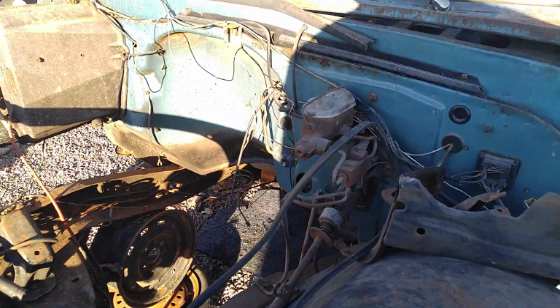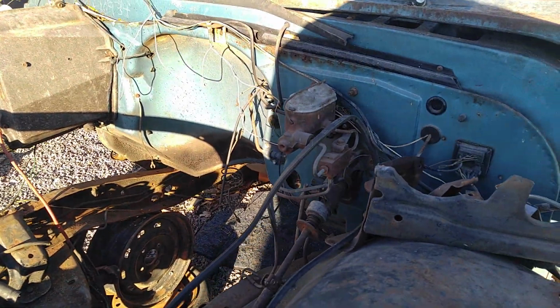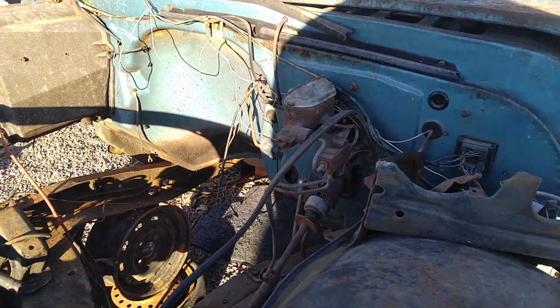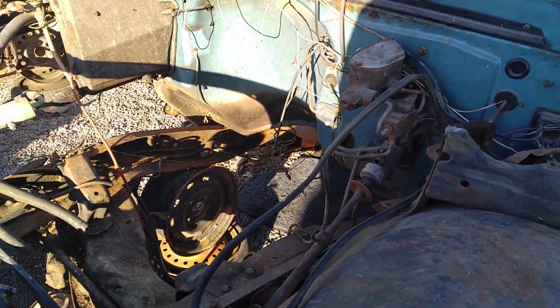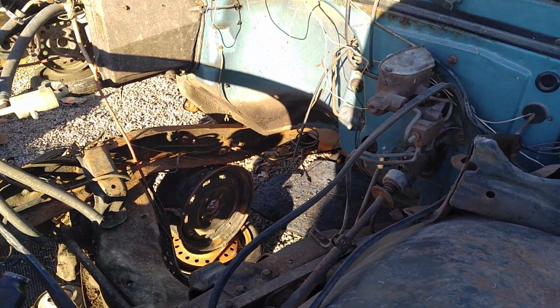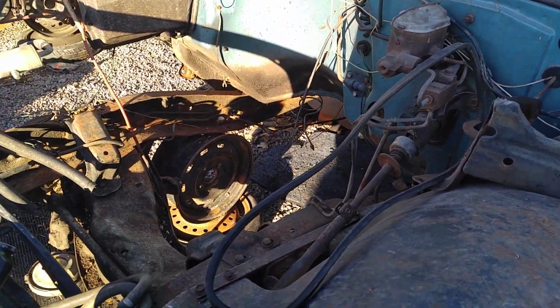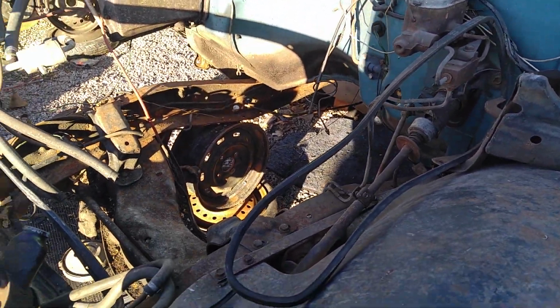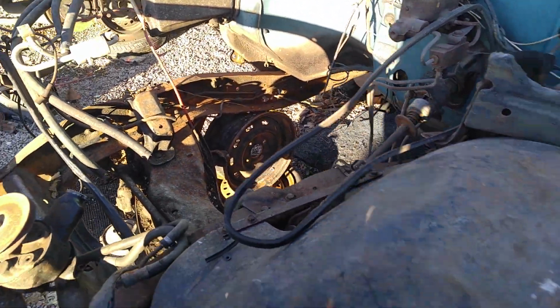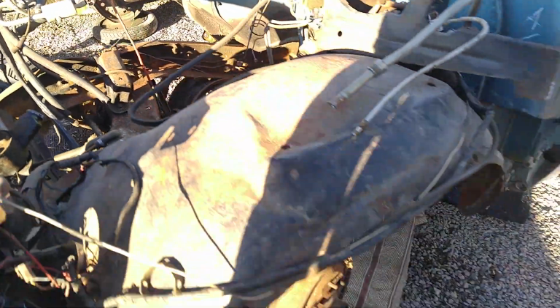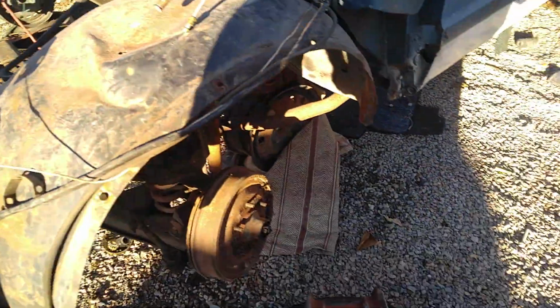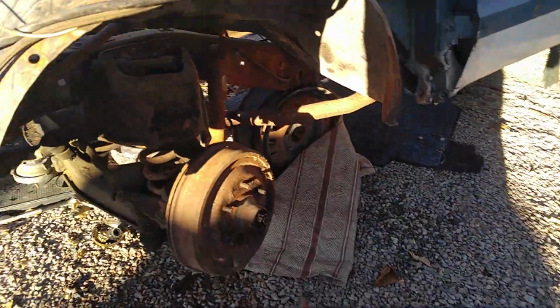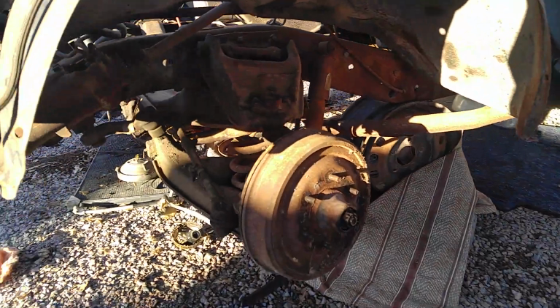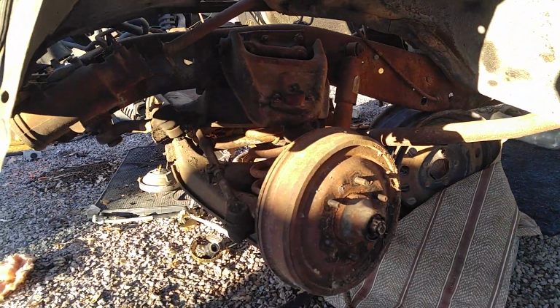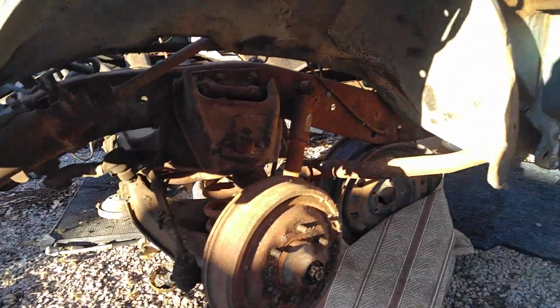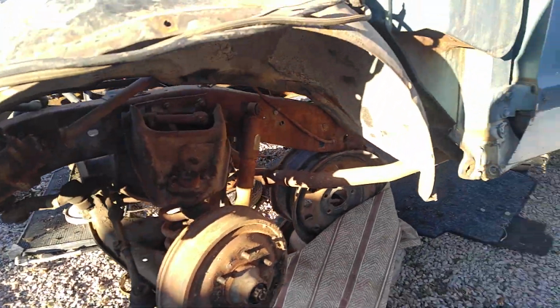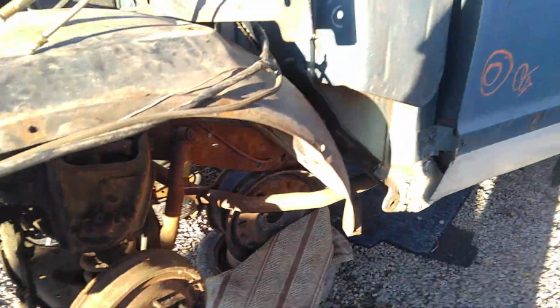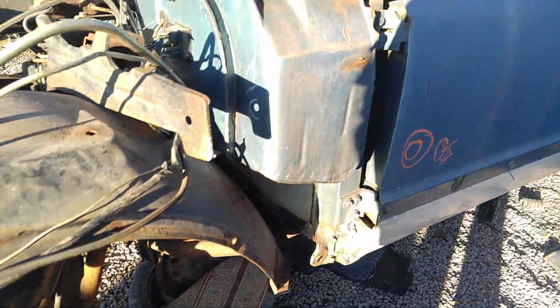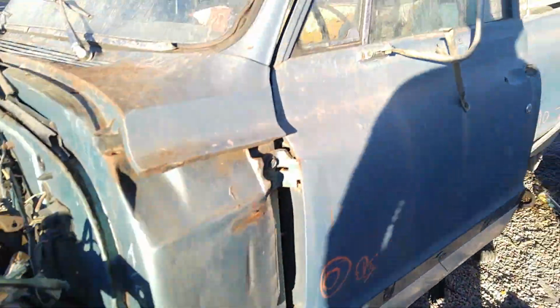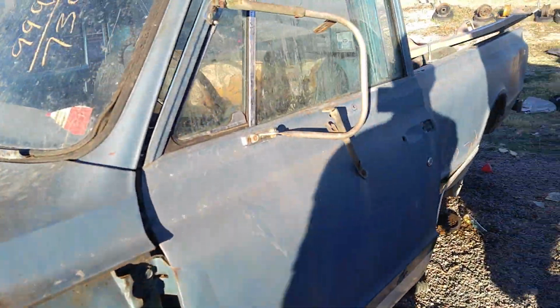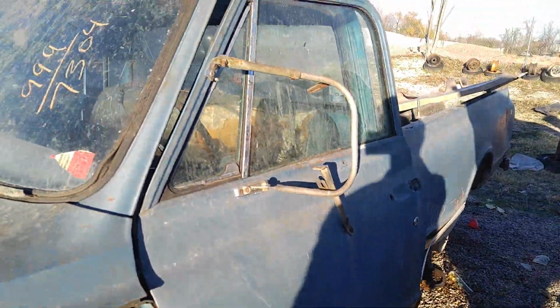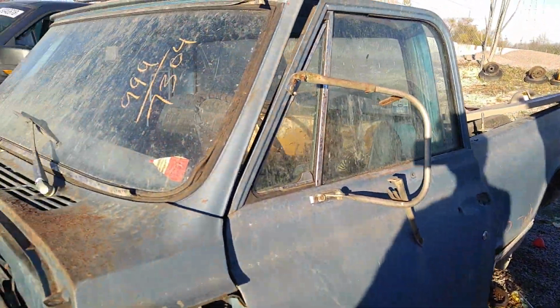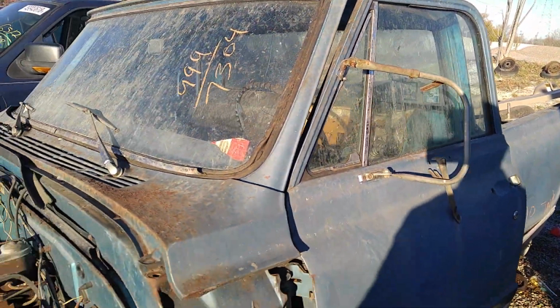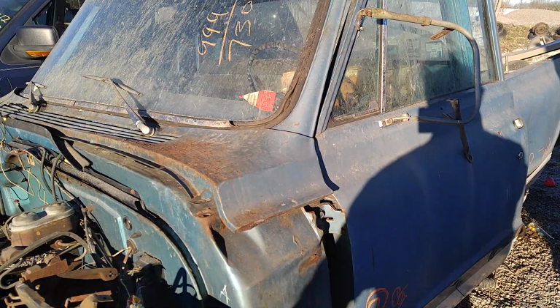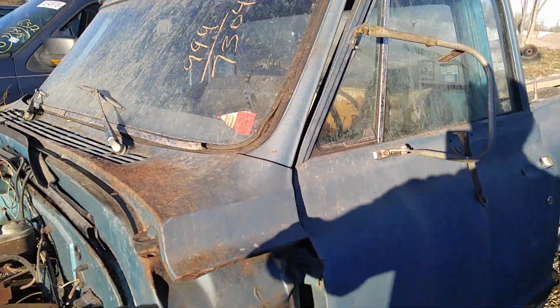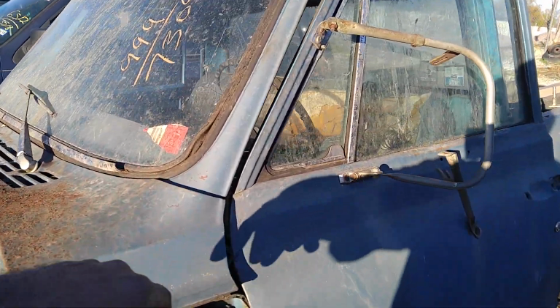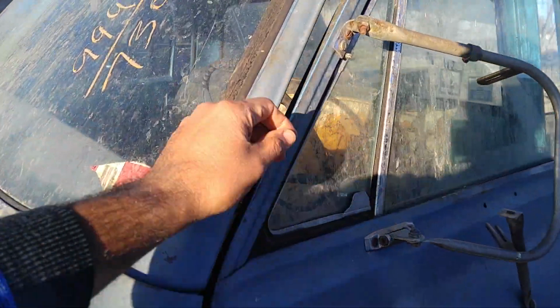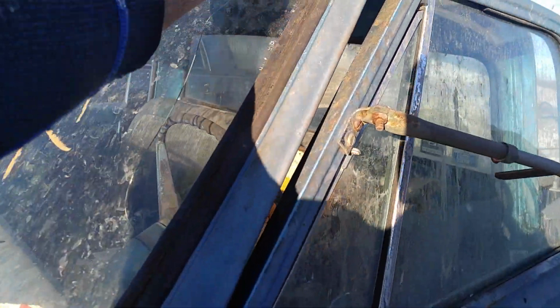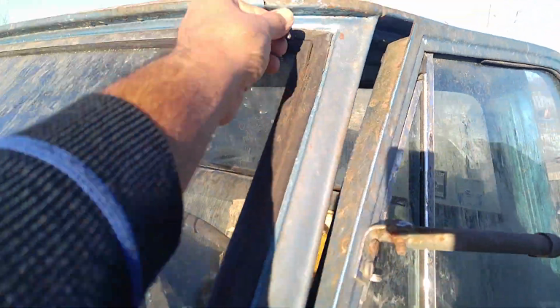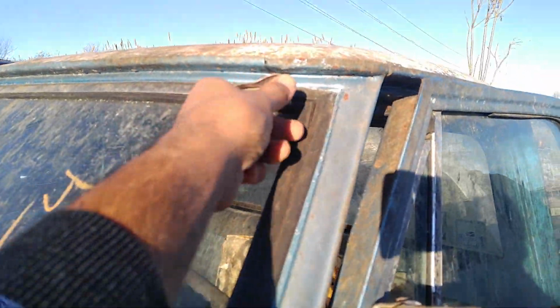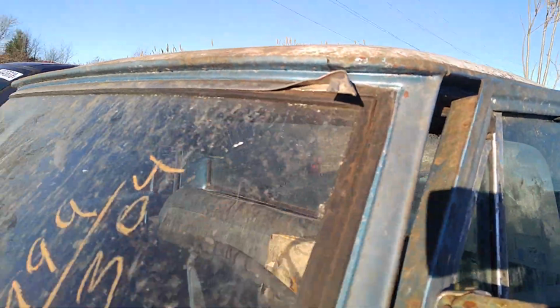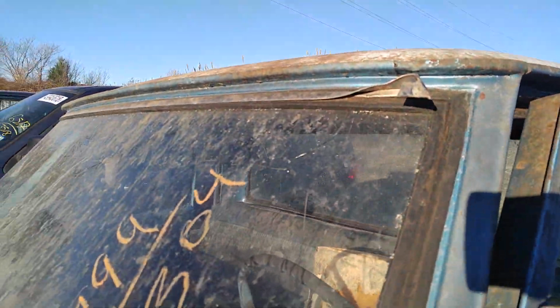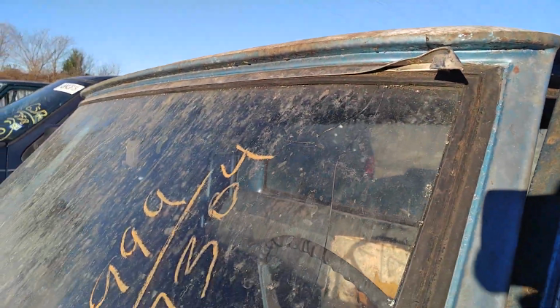Yeah, definitely not power brakes. Not power steering either. So they were probably taking this off and messed up the trim there.